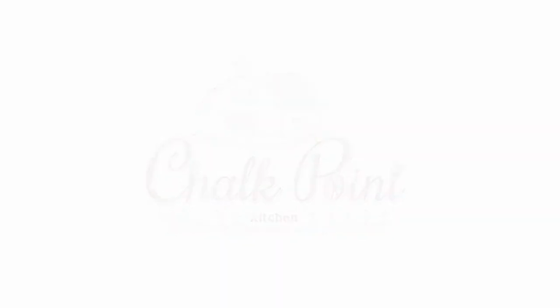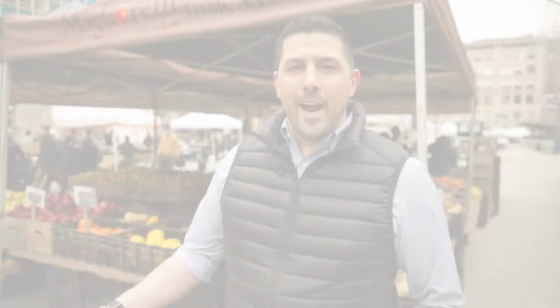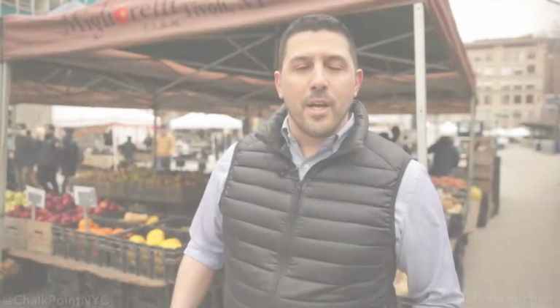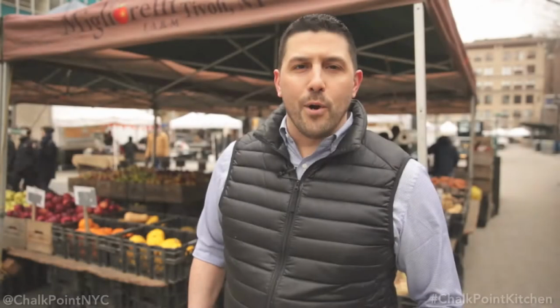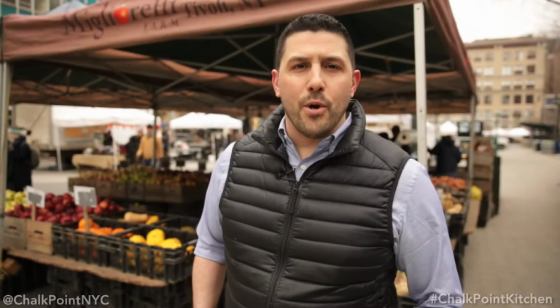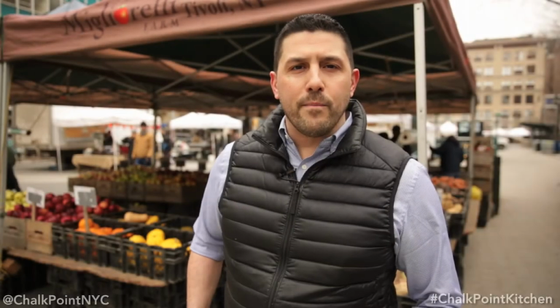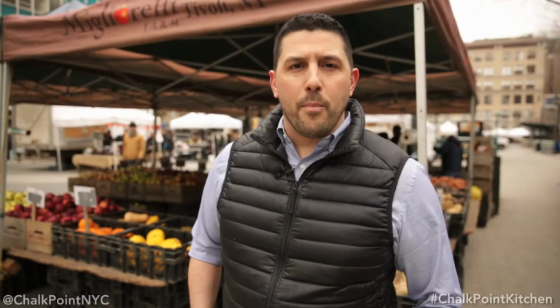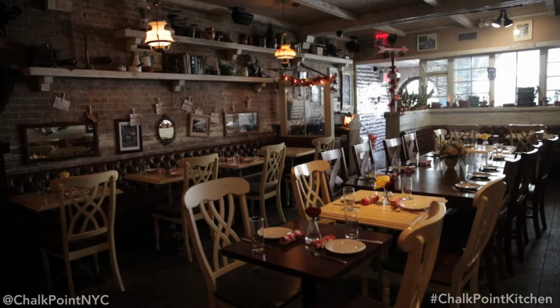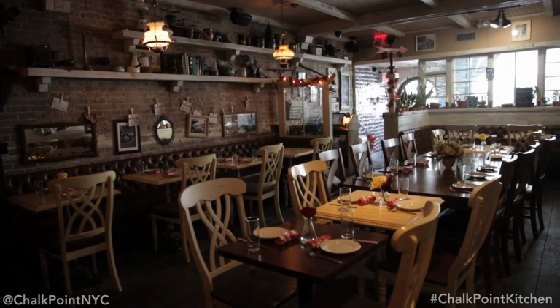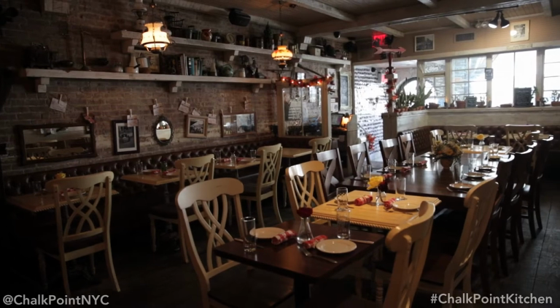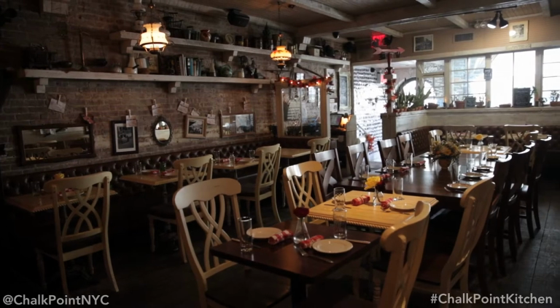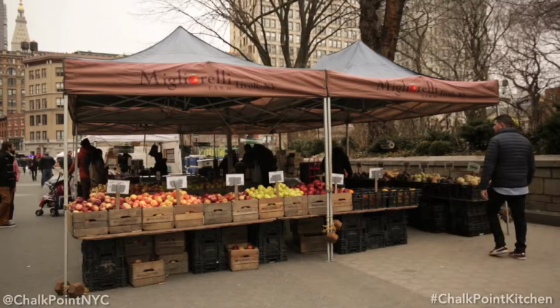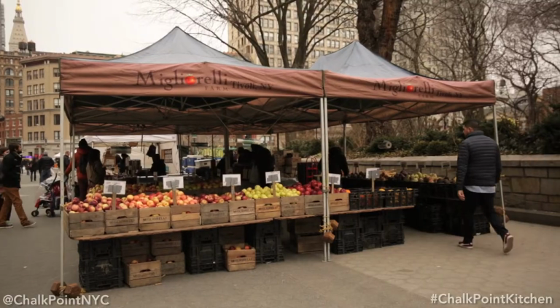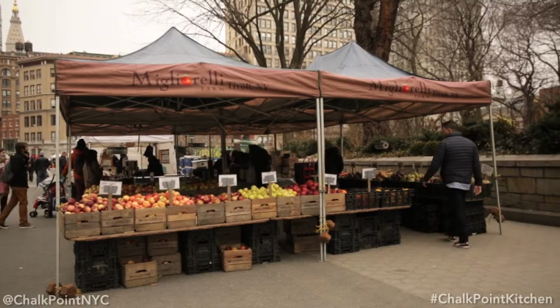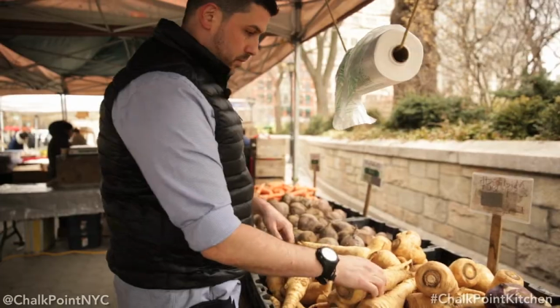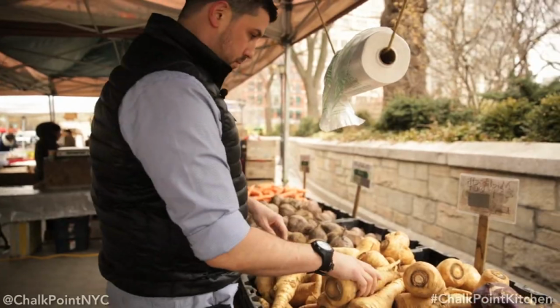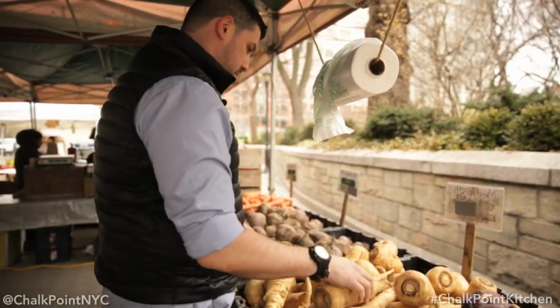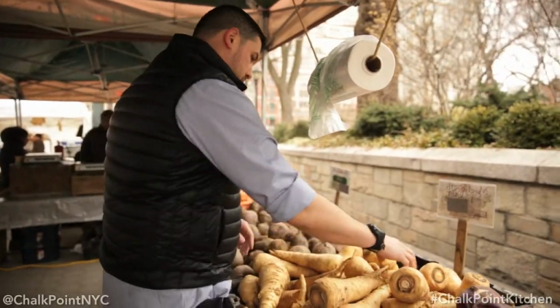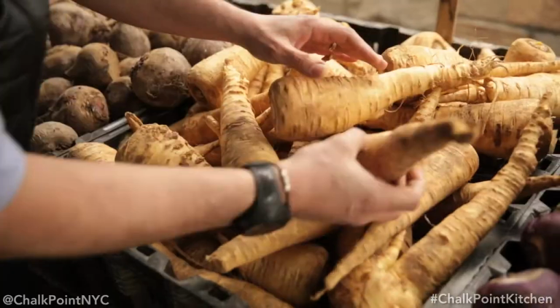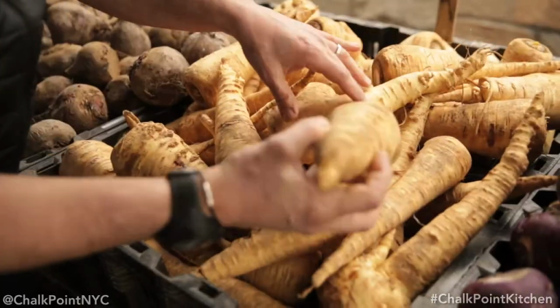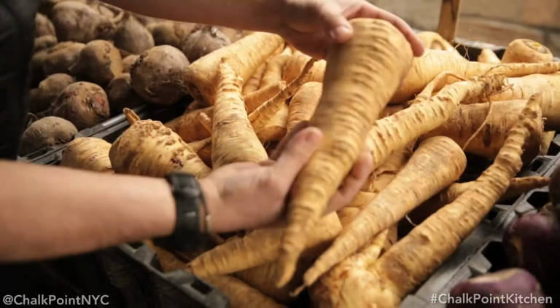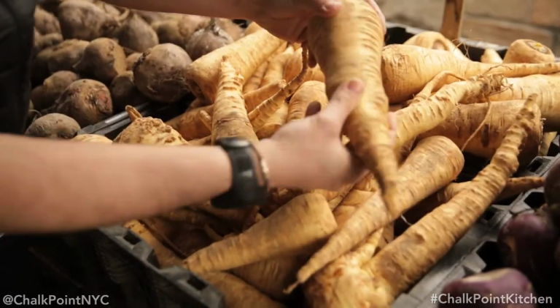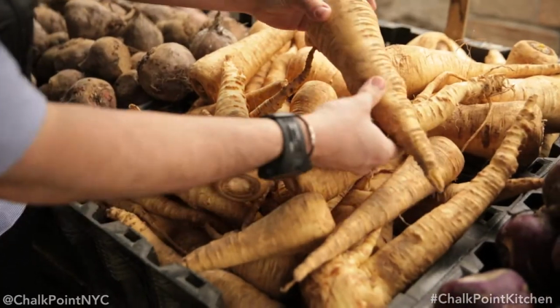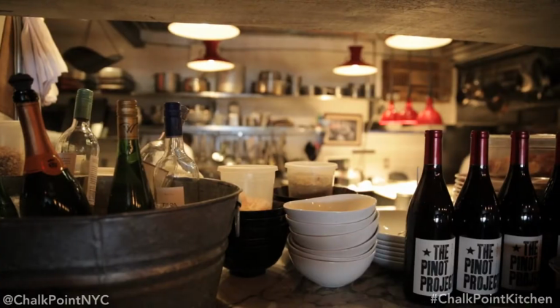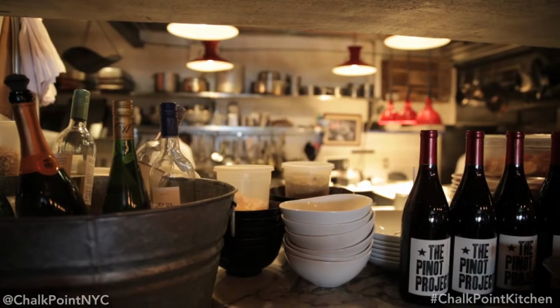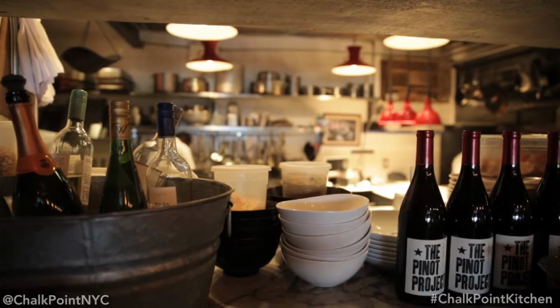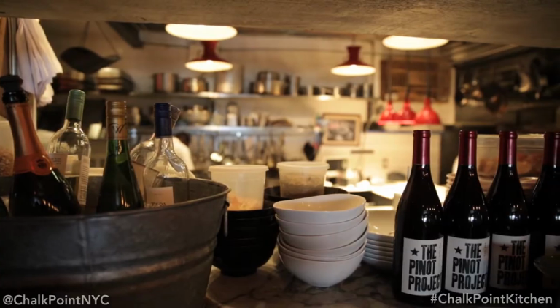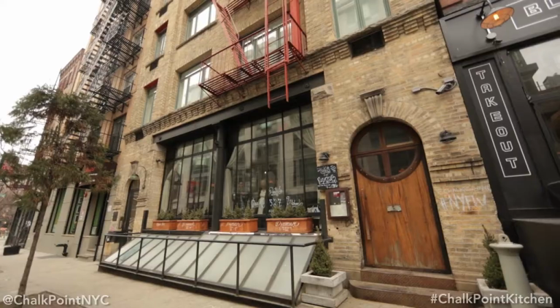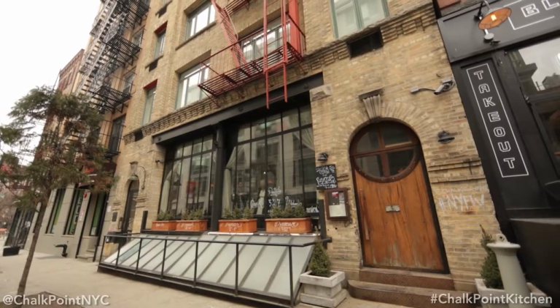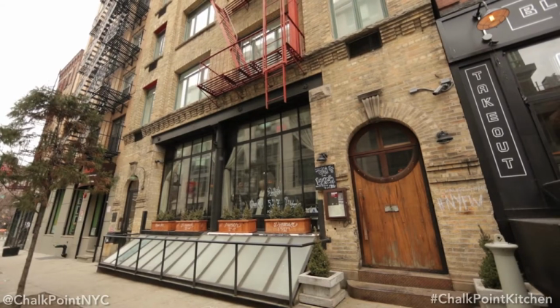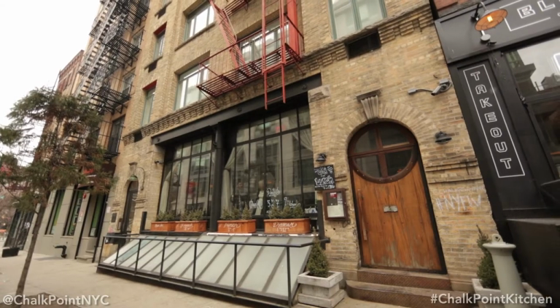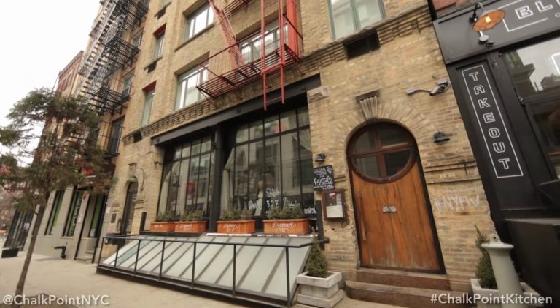Hi, I'm Chef Joe Zadori from Chalk Point Kitchen in Soho. We're at the Union Square Green Market. We're going to get some veggies, go back to the kitchen, and do a how-to series on how to cook these great vegetables.